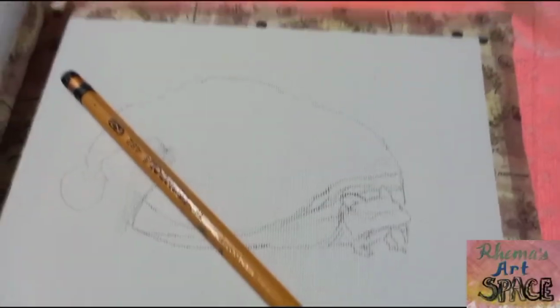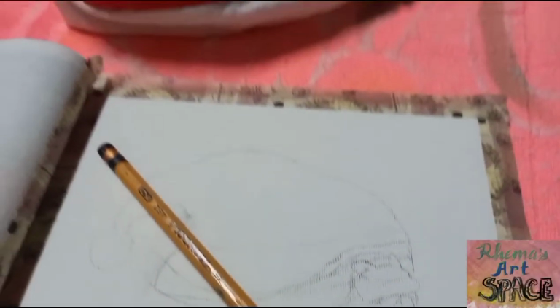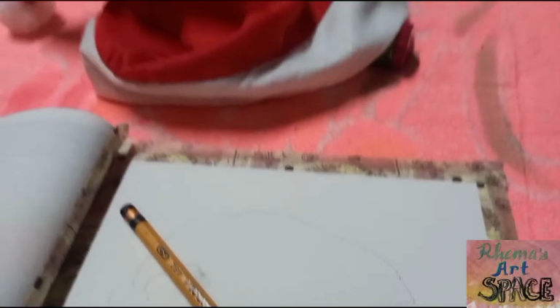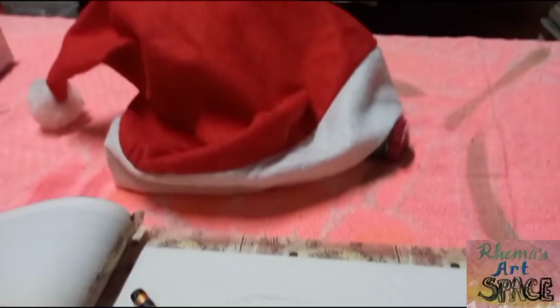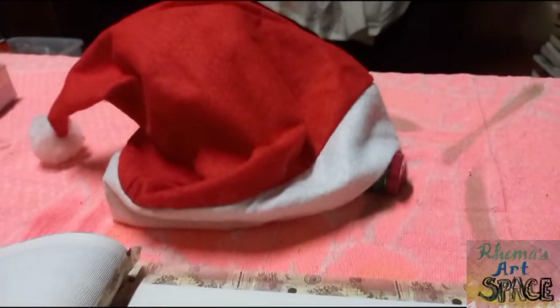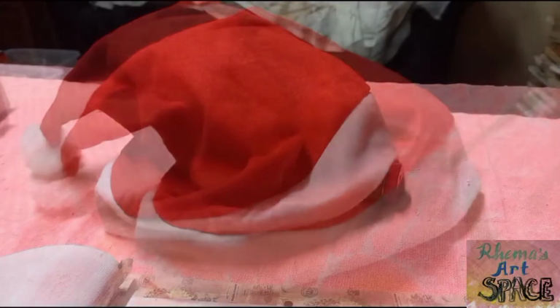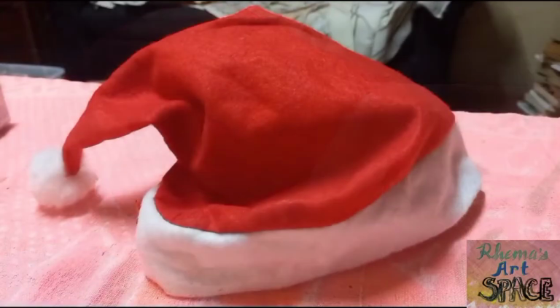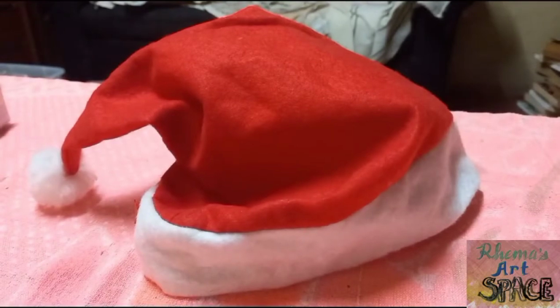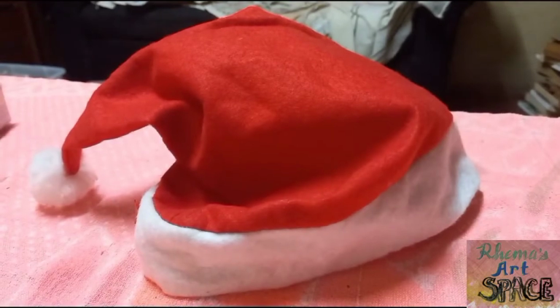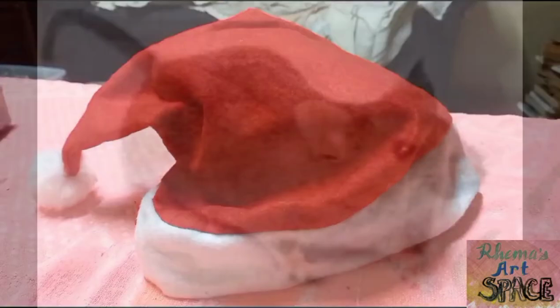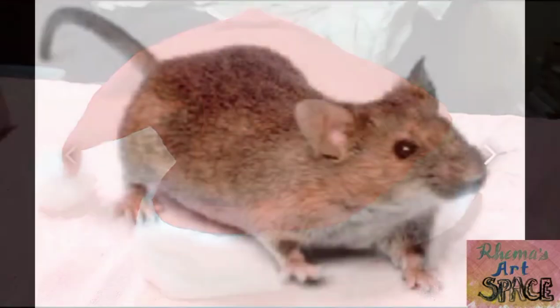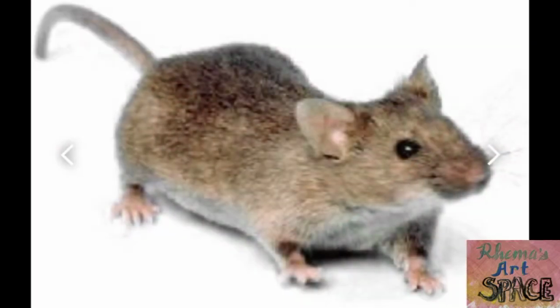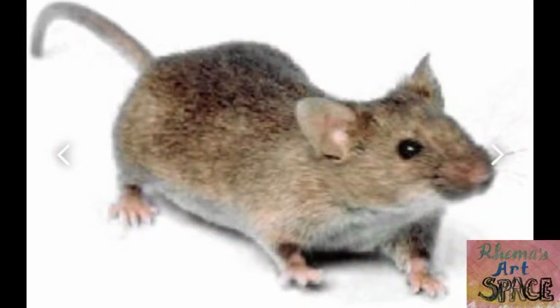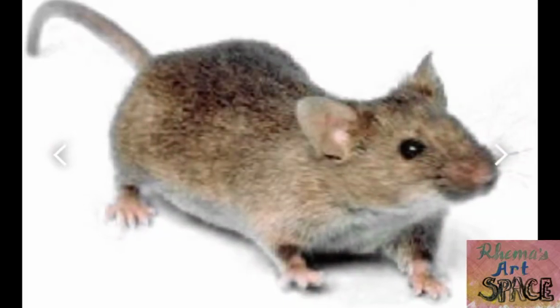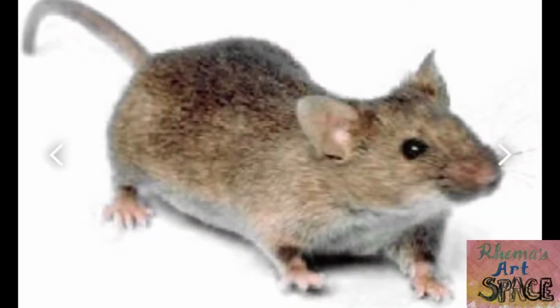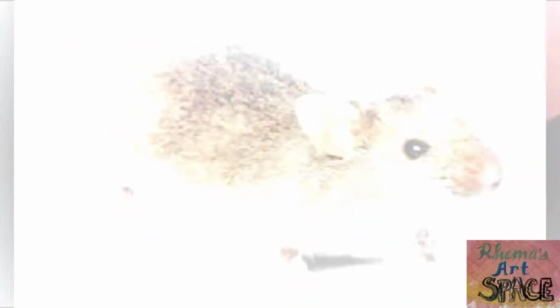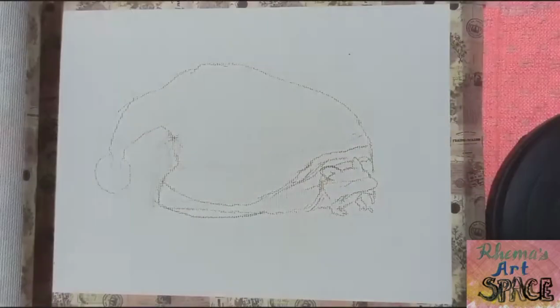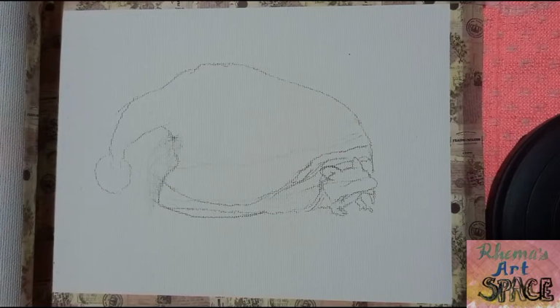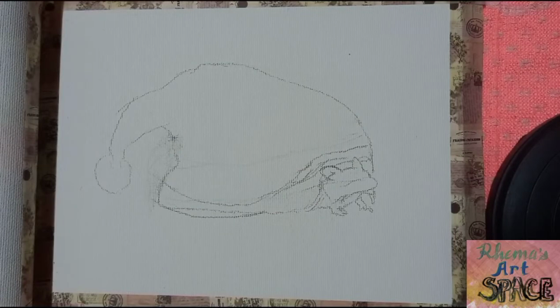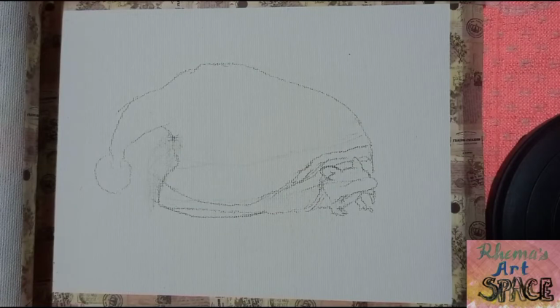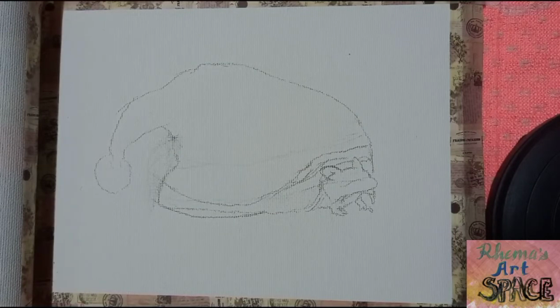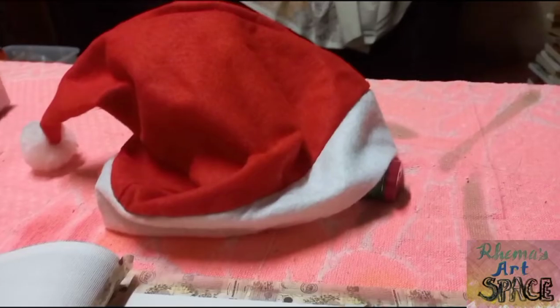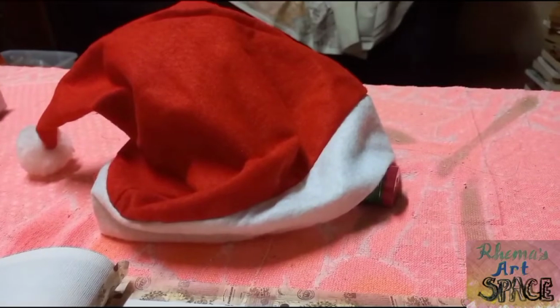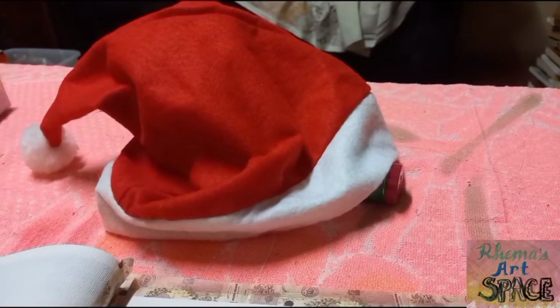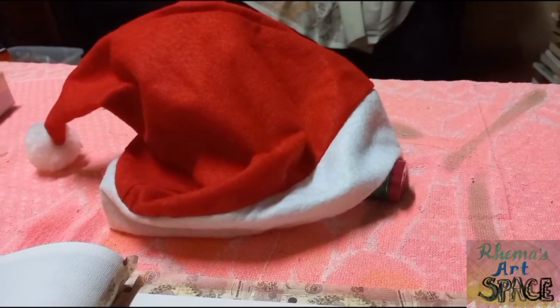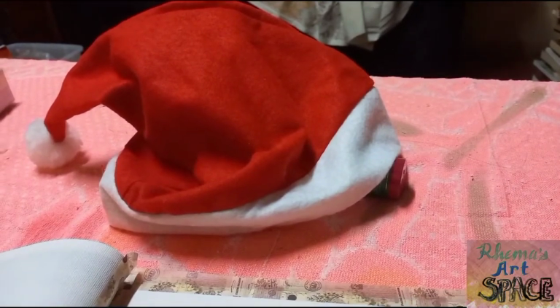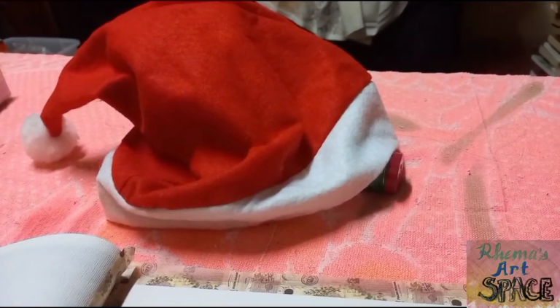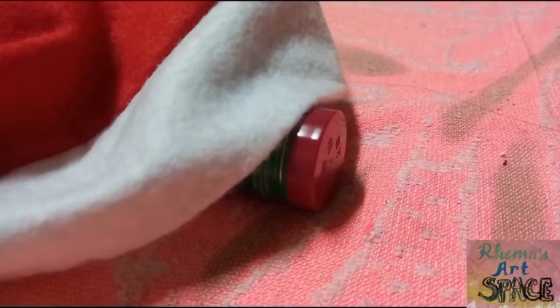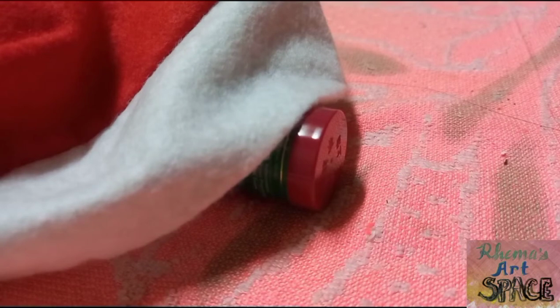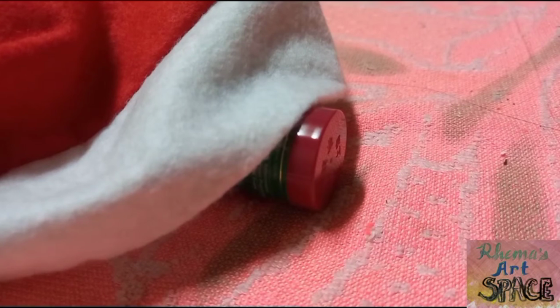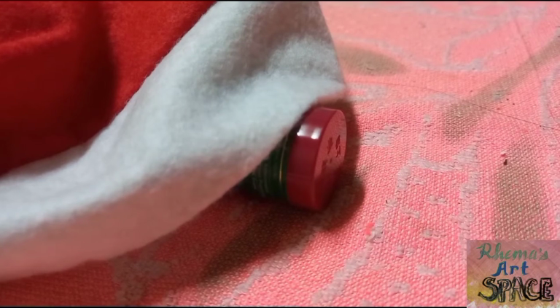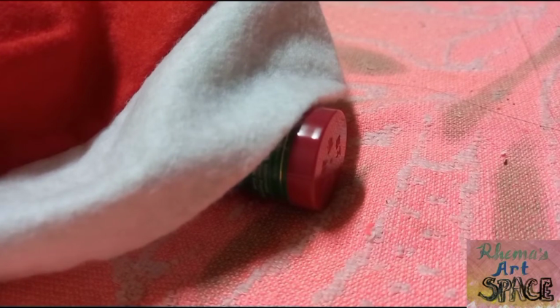My painting will be based on two models: an old Santa hat and a picture of a mouse from Wikipedia. The picture shows a mouse and a hat. To see how the hat with the mouse looks, I have to put an object beneath it.